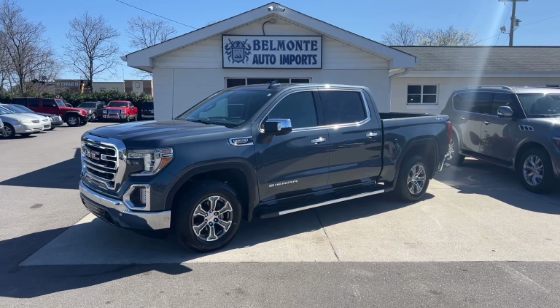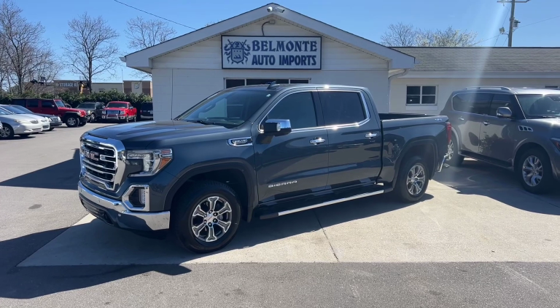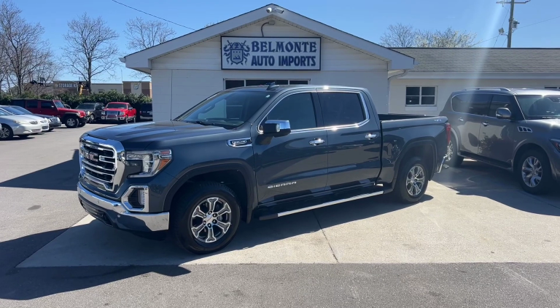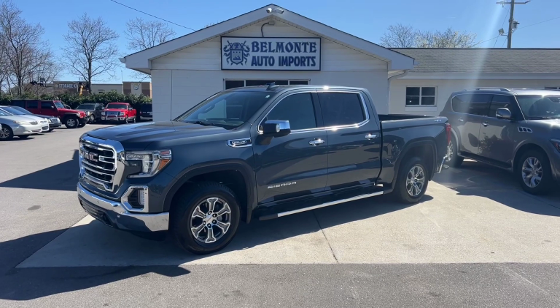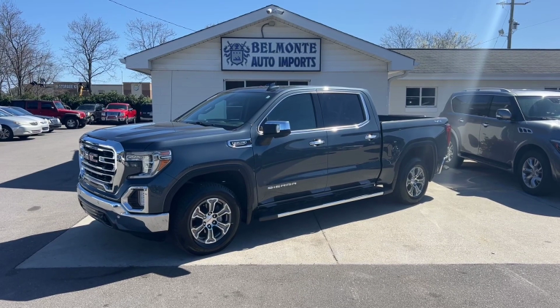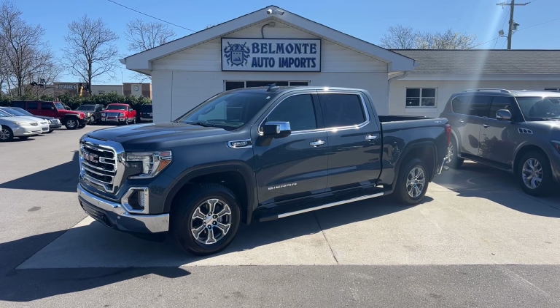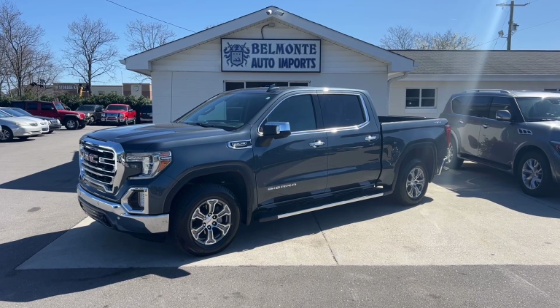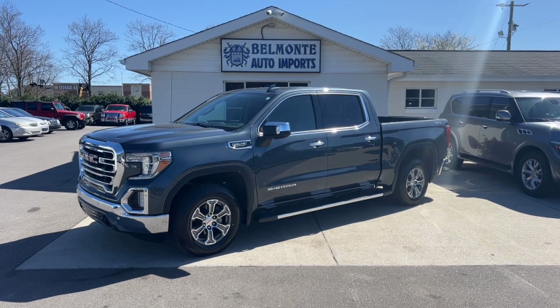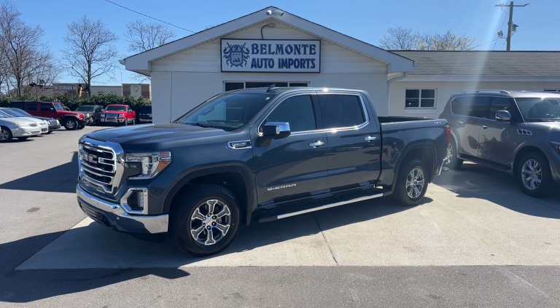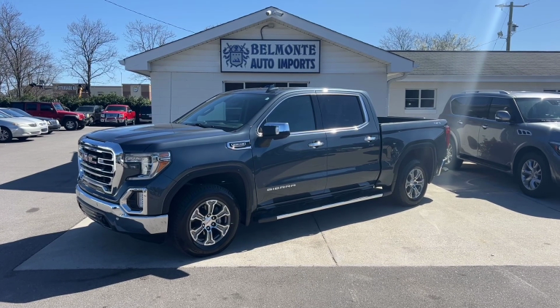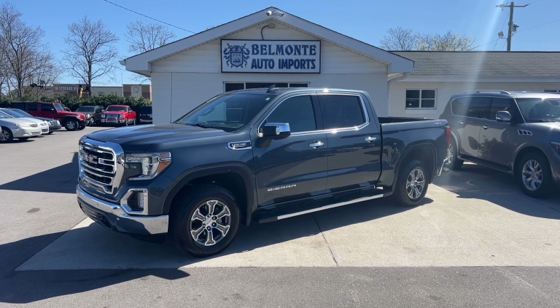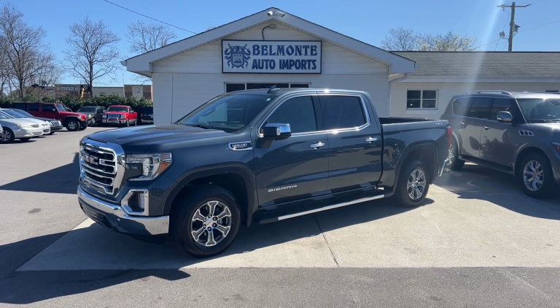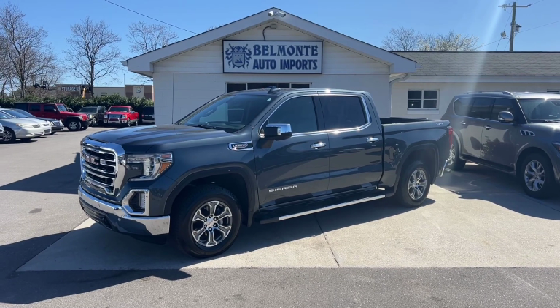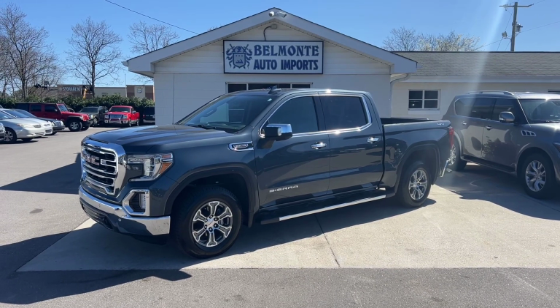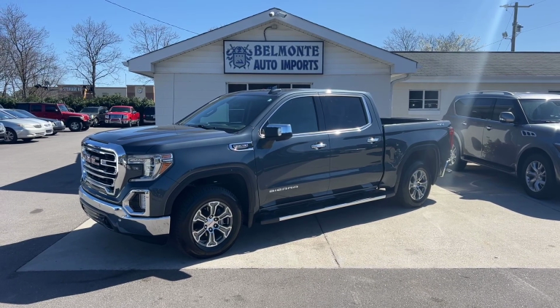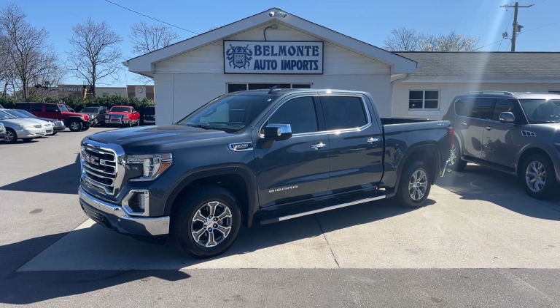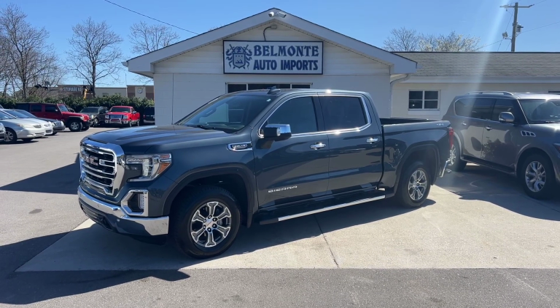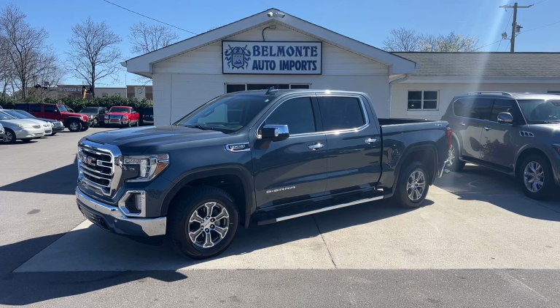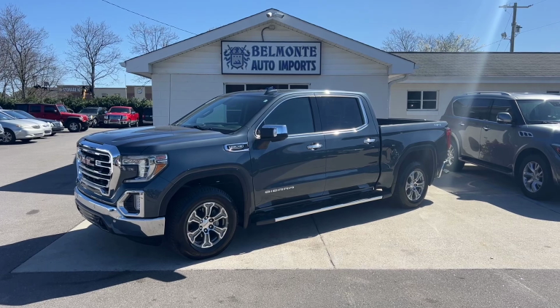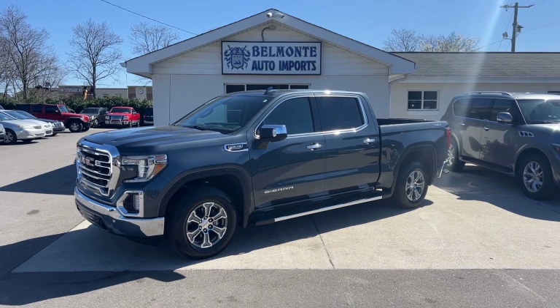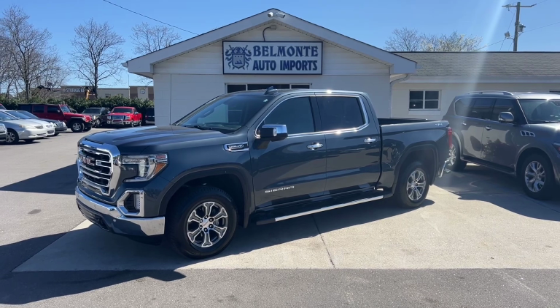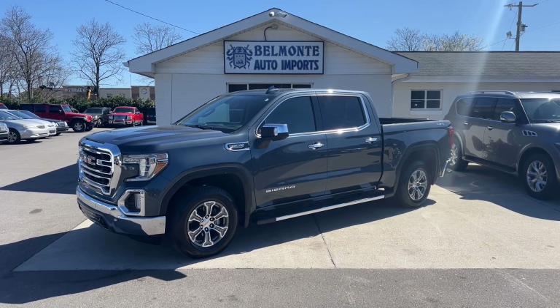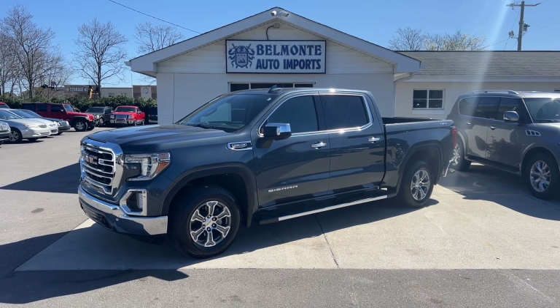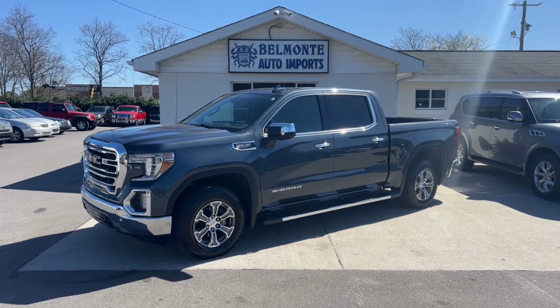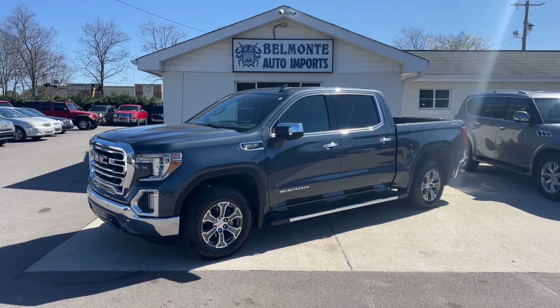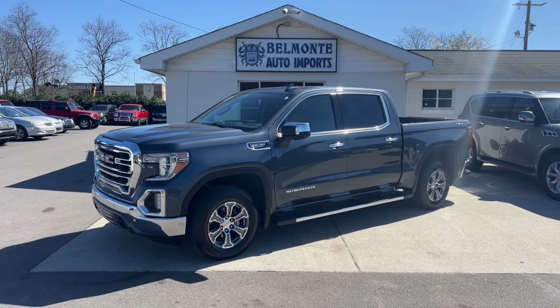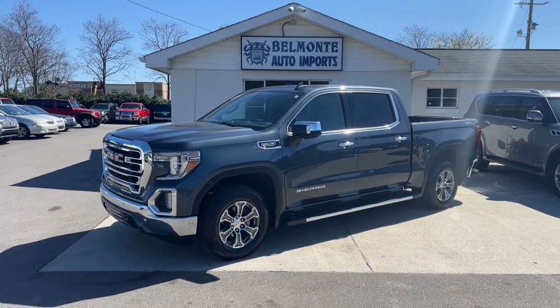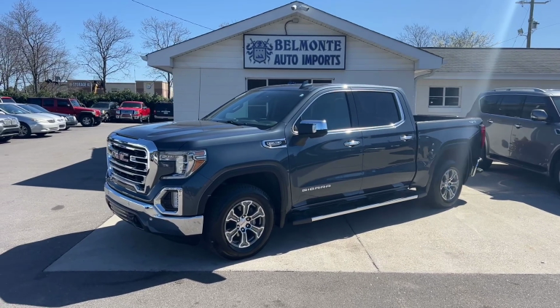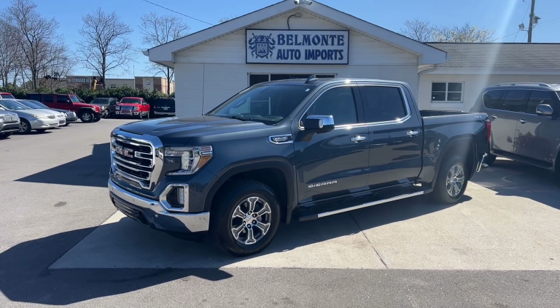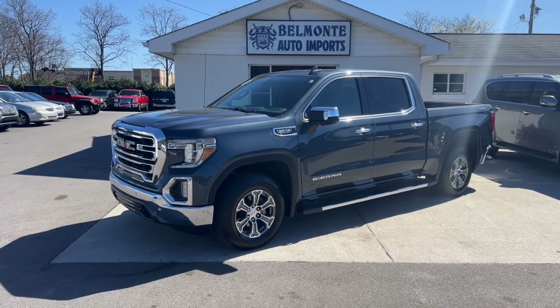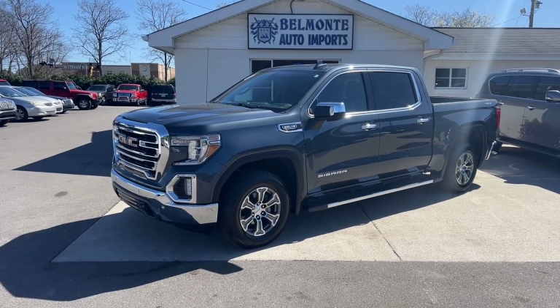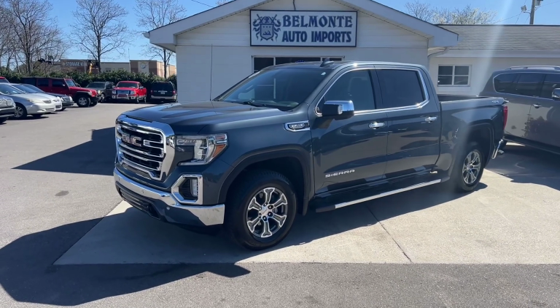Hey everyone, hope you all are doing well, enjoying this awesome weather we're having today. I'm here at Belmonte Auto and I've got a sweet new truck for you guys to take a look at today.